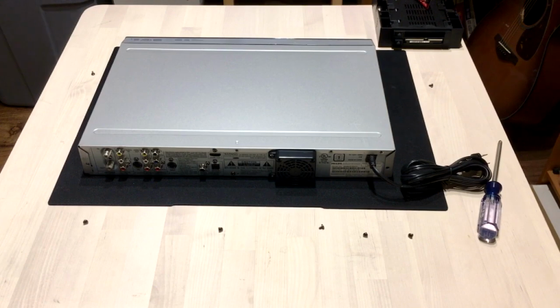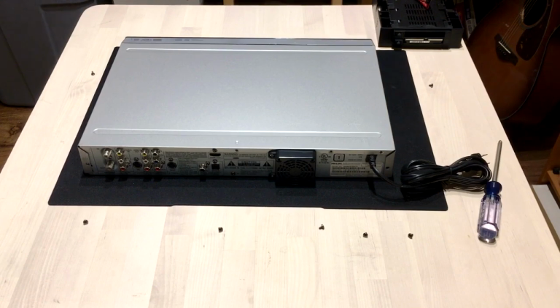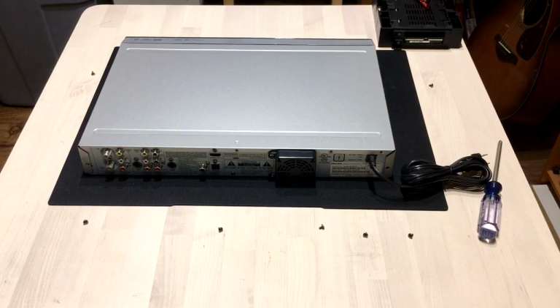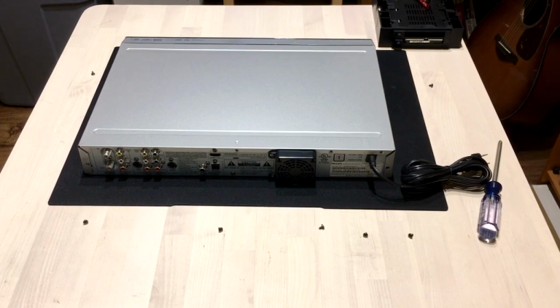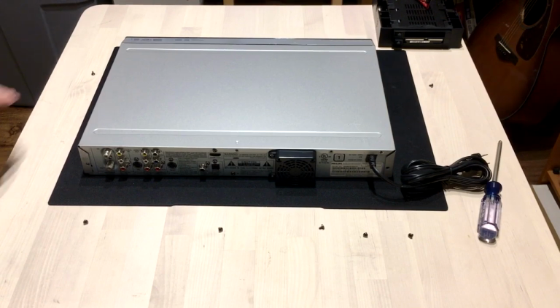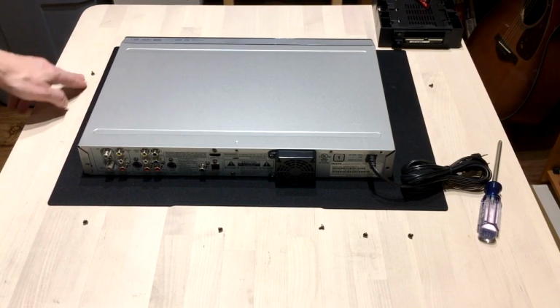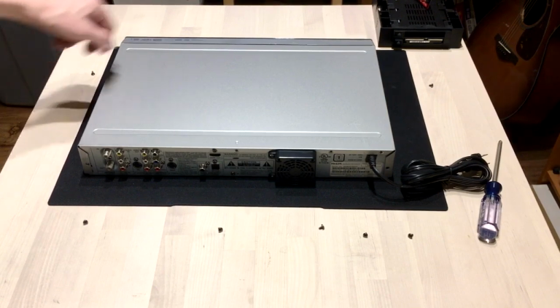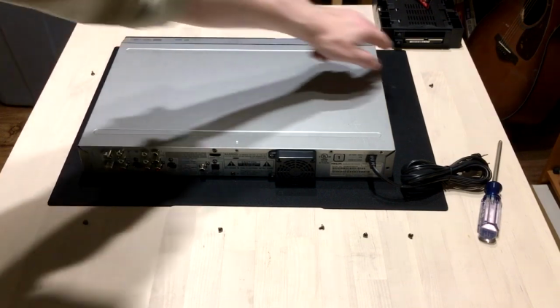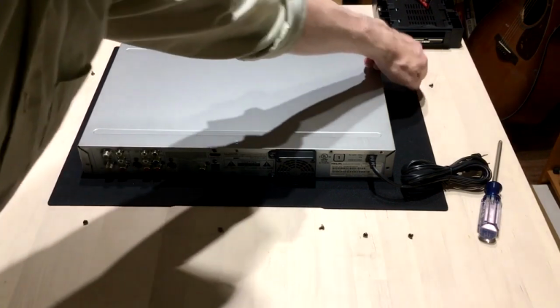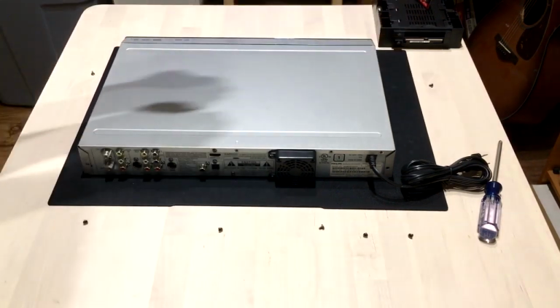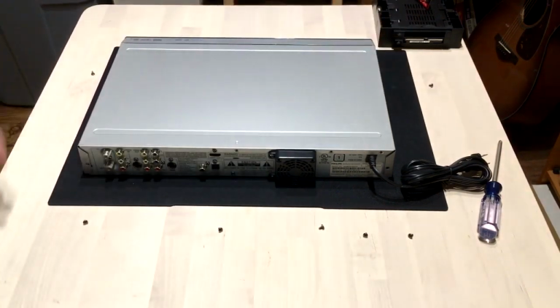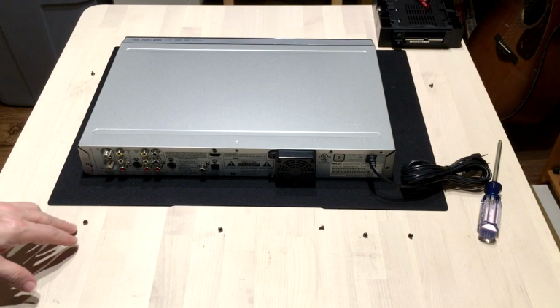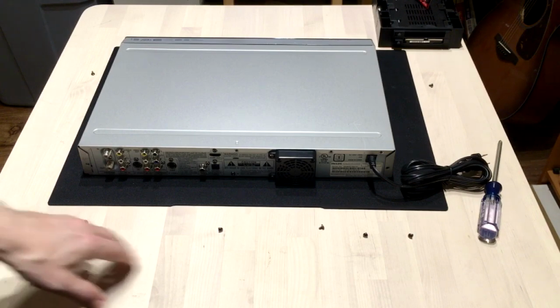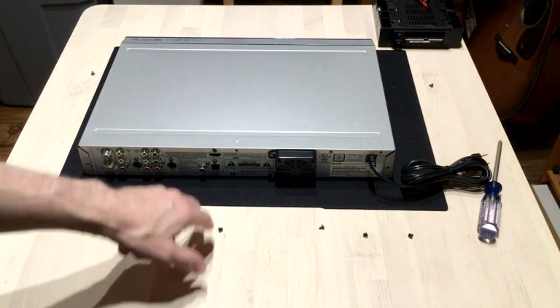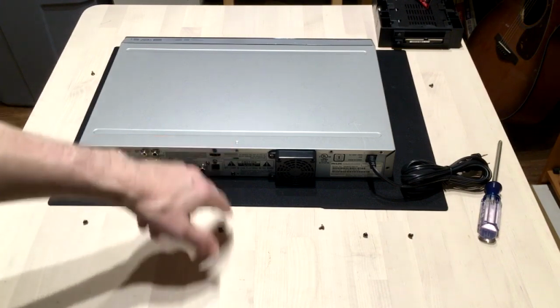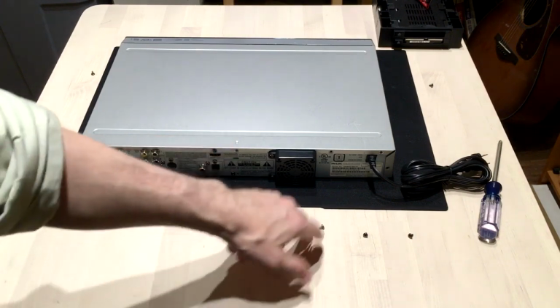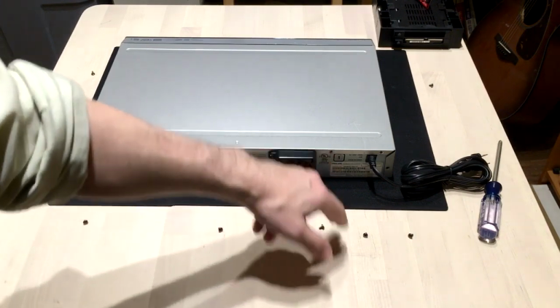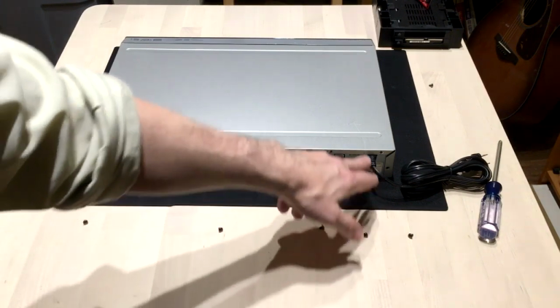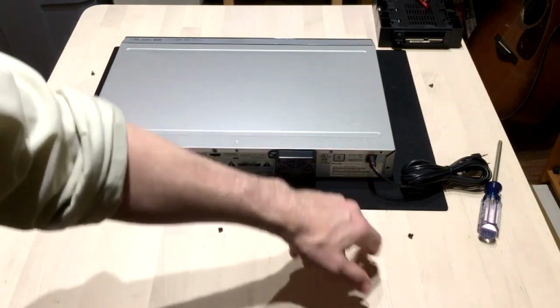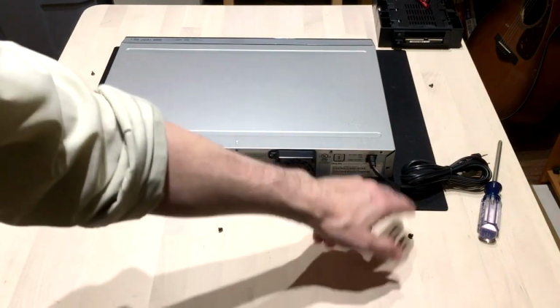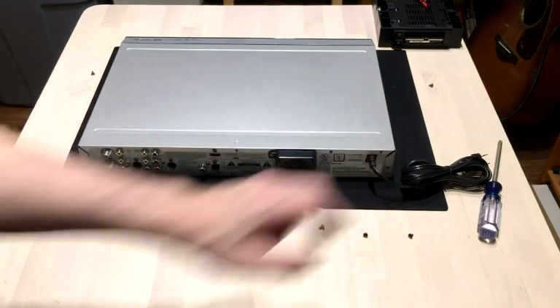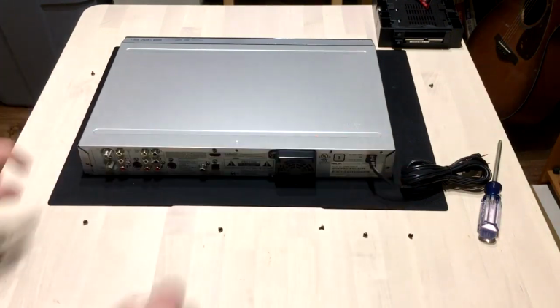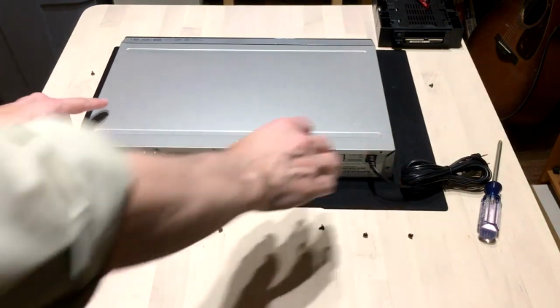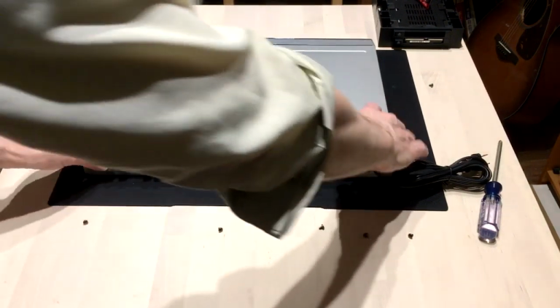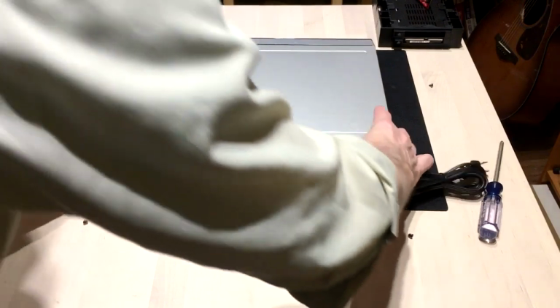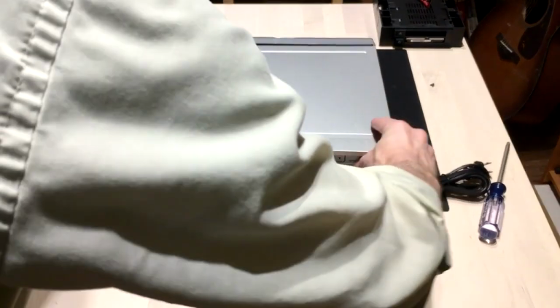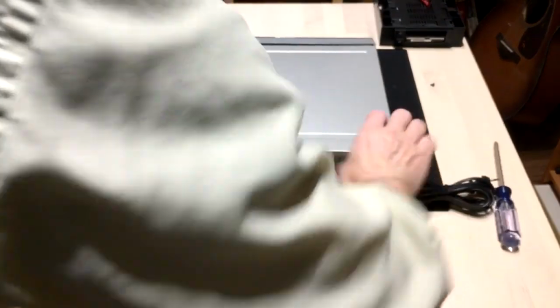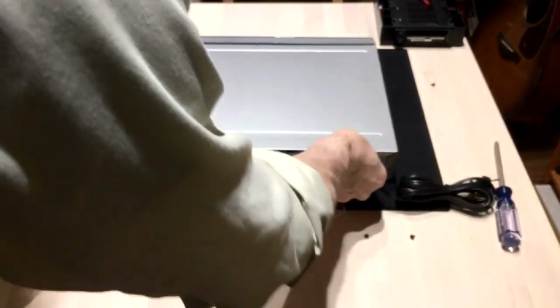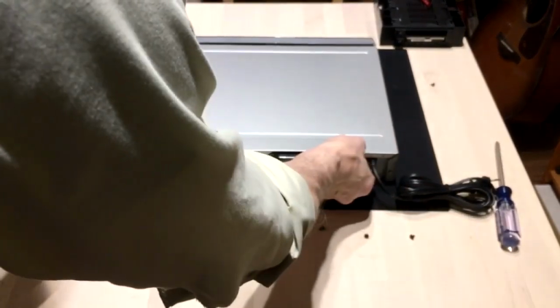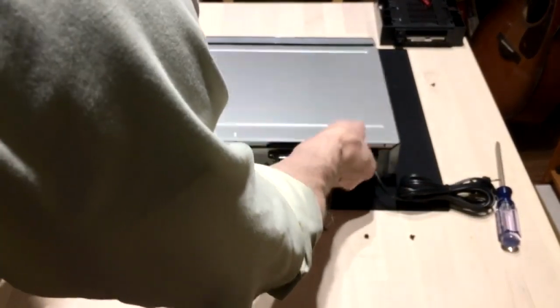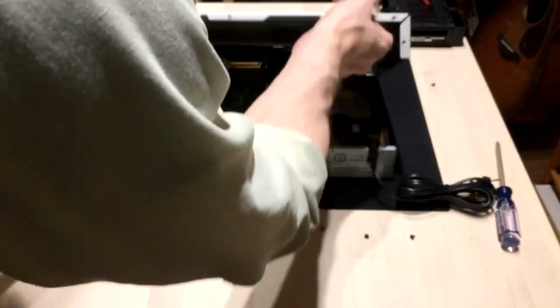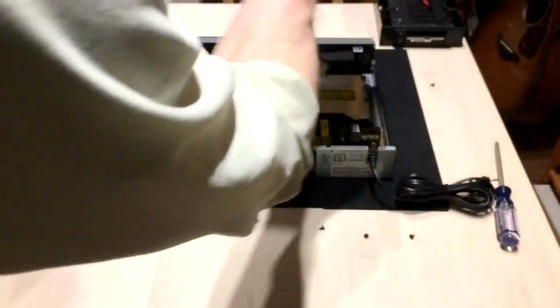Okay, so what we've done is we've removed the screws from the sides up front and from the back here. And we just have to take the bonnet off. So we just pull back, lift up.